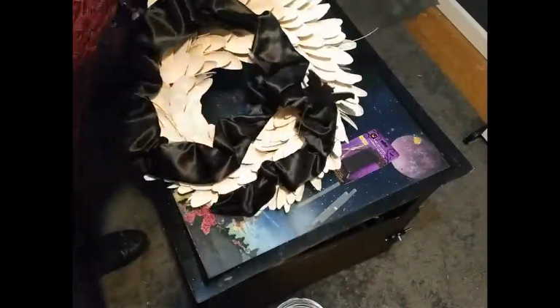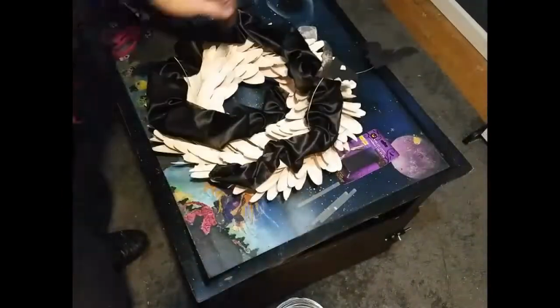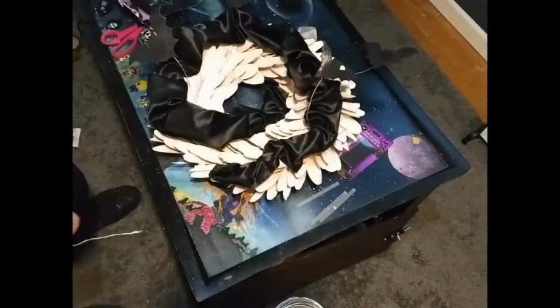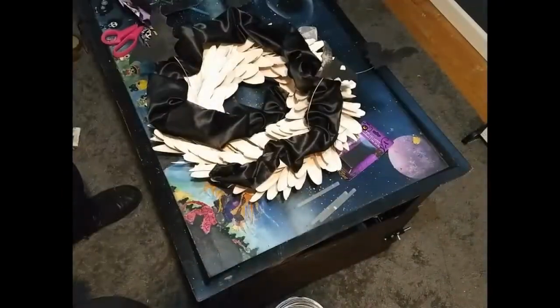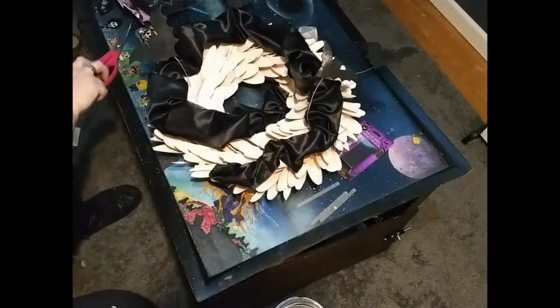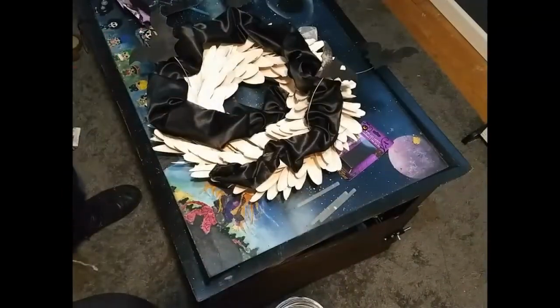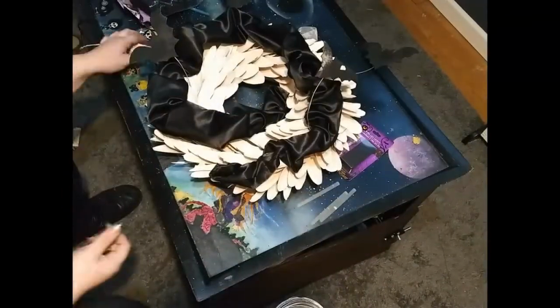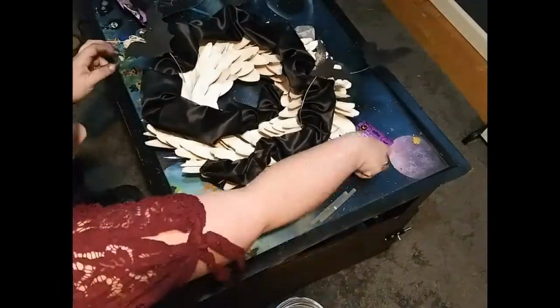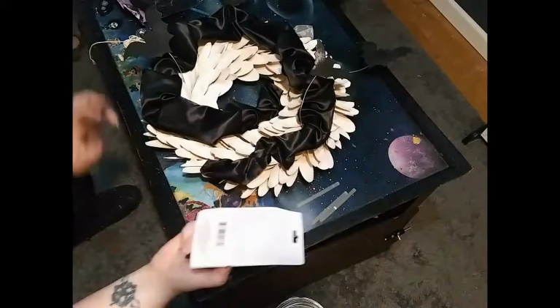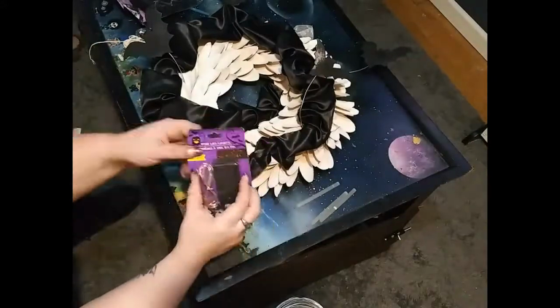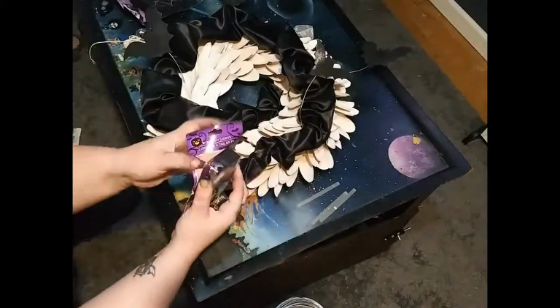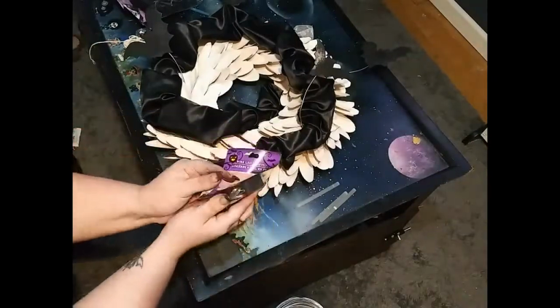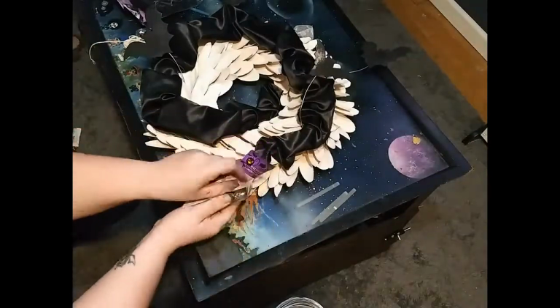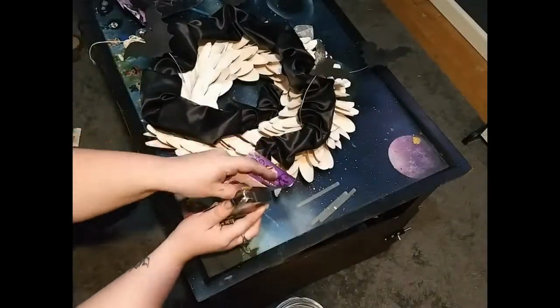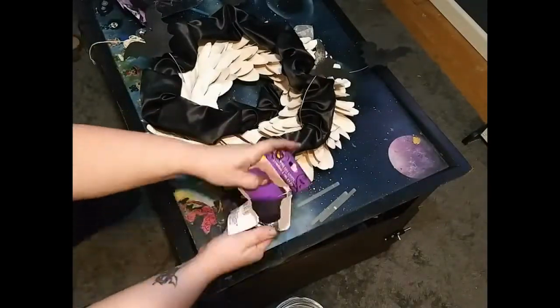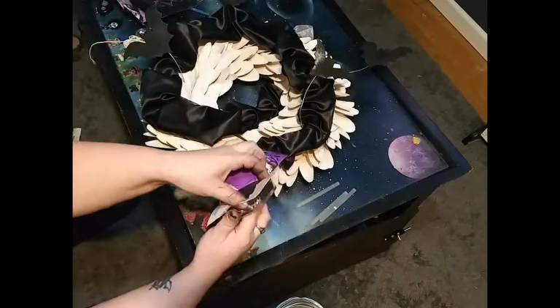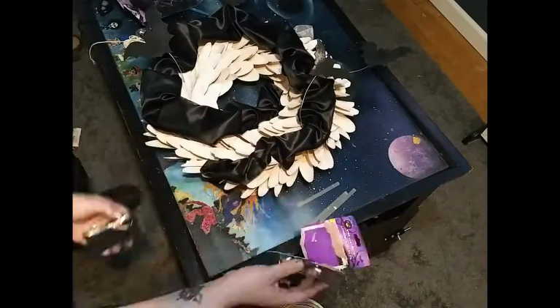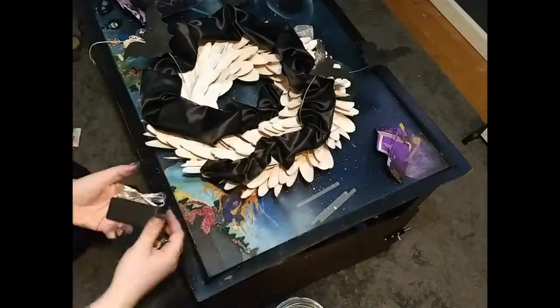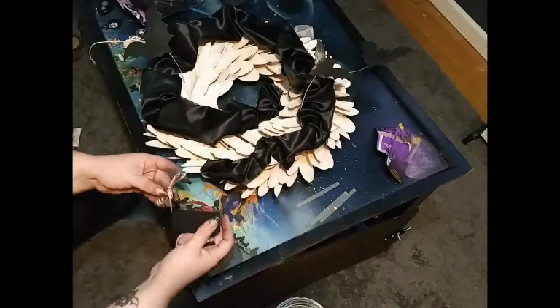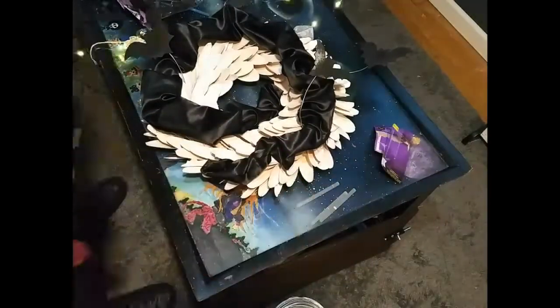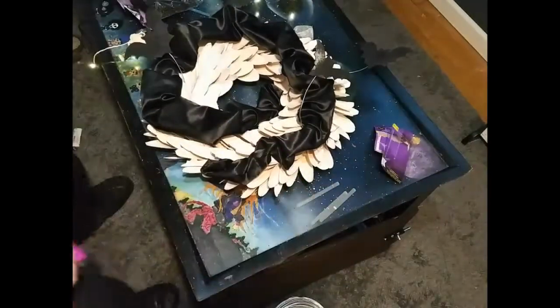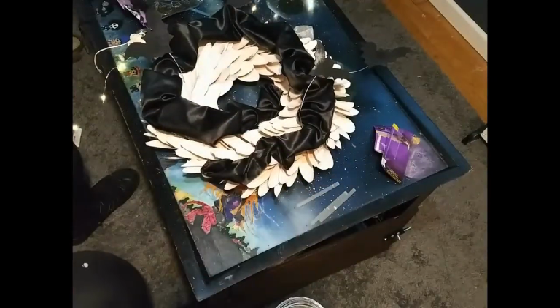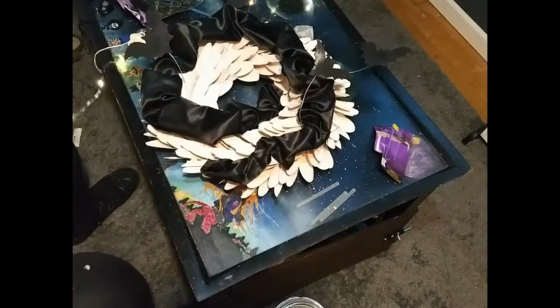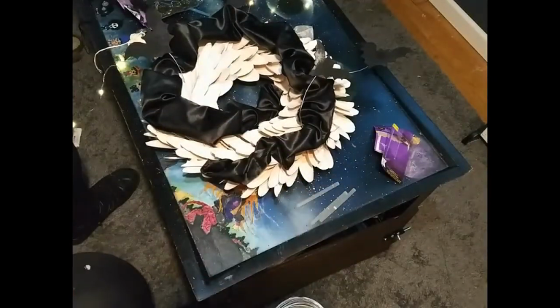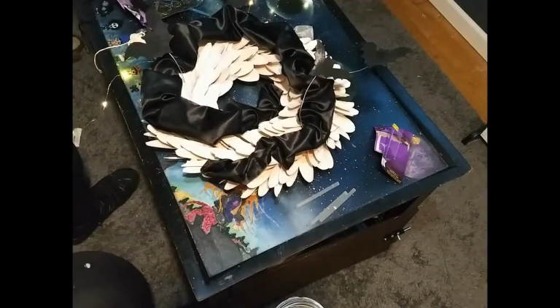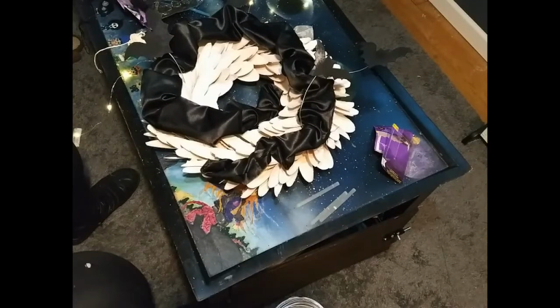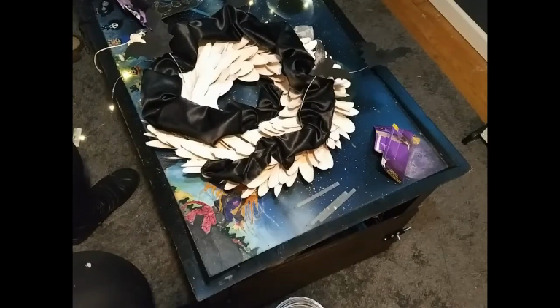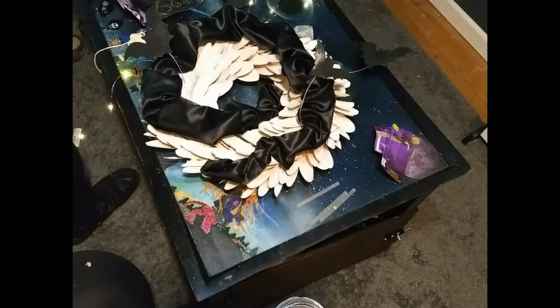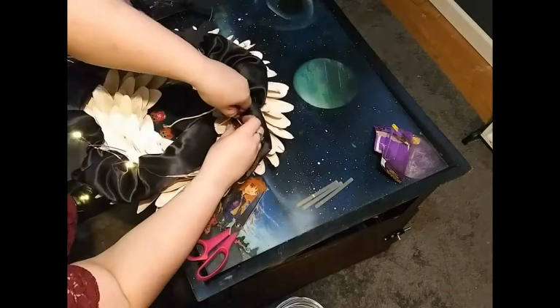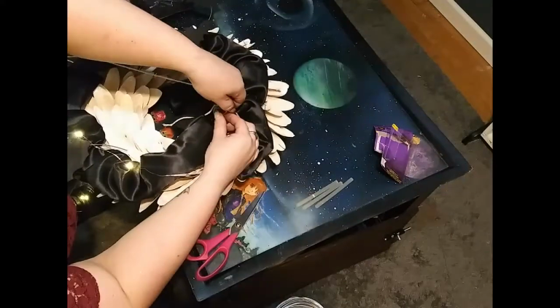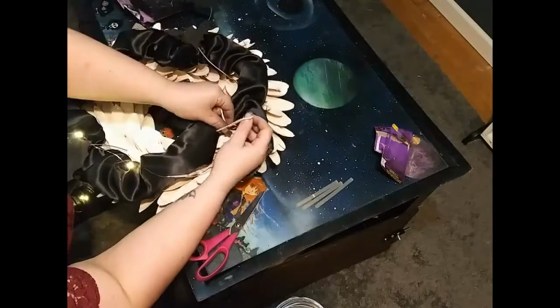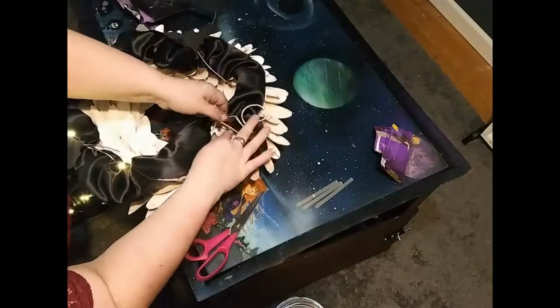These lights were unused from last year and I have my own batteries, so this project is pretty much free with just stuff I have lying around the house.